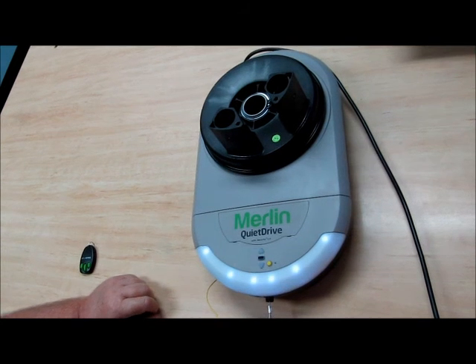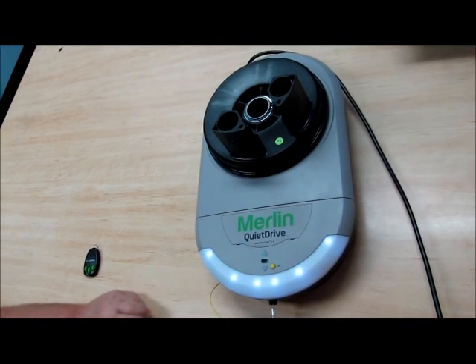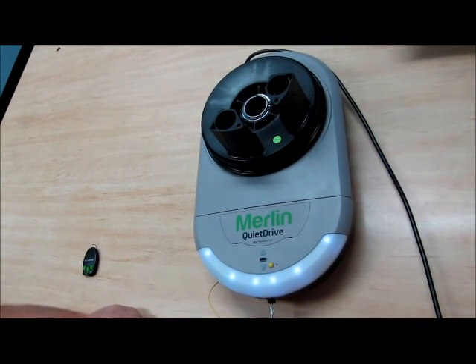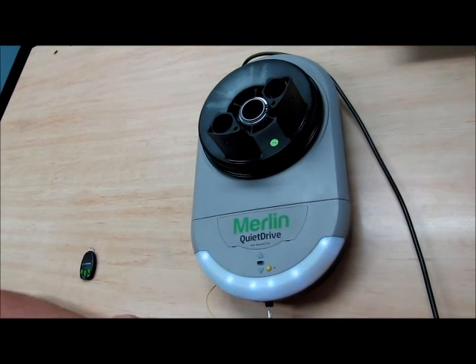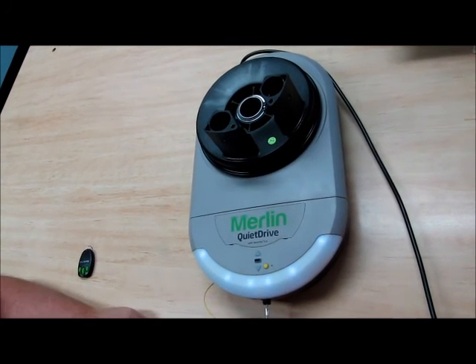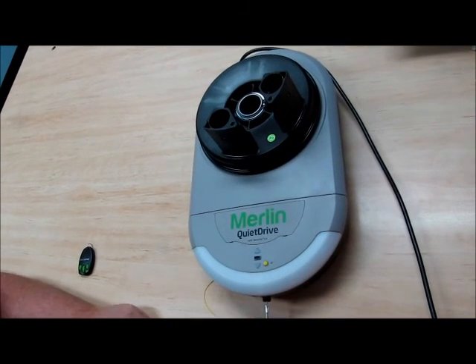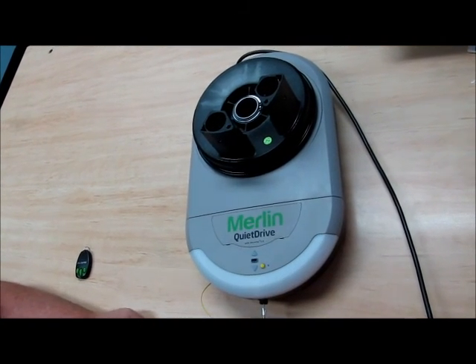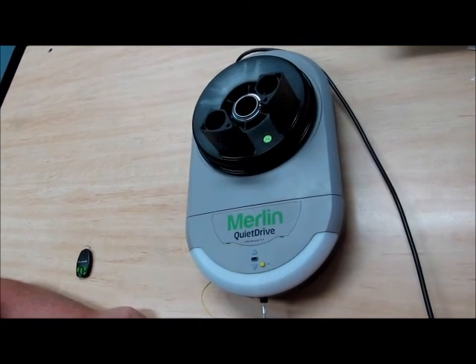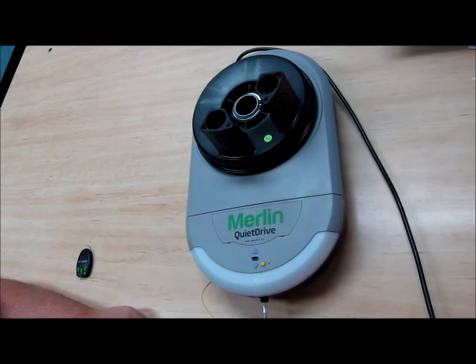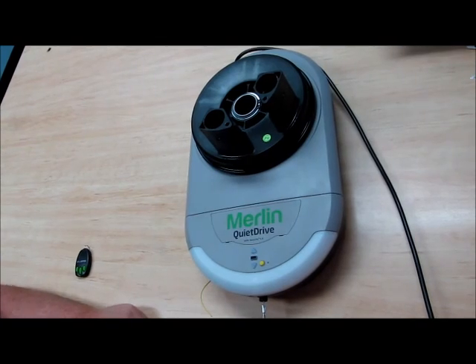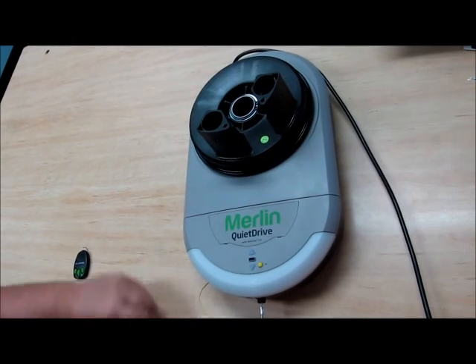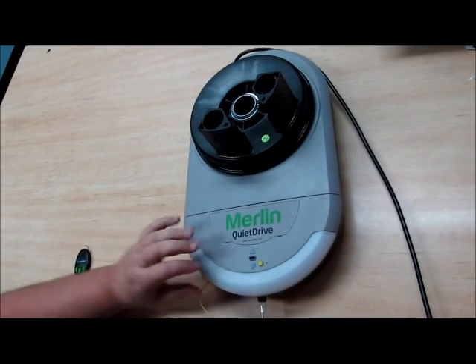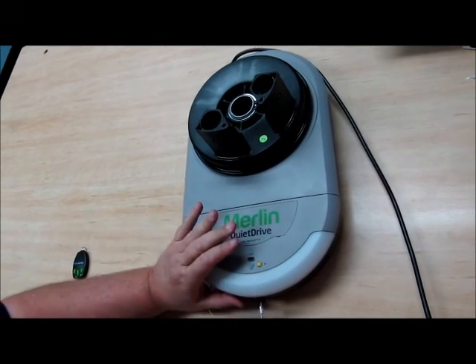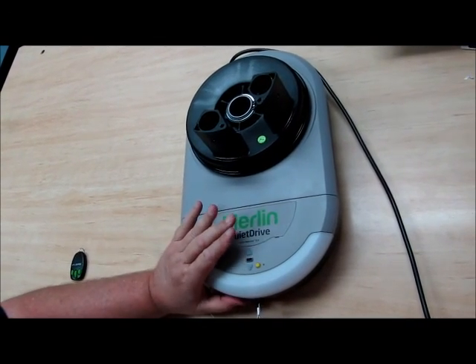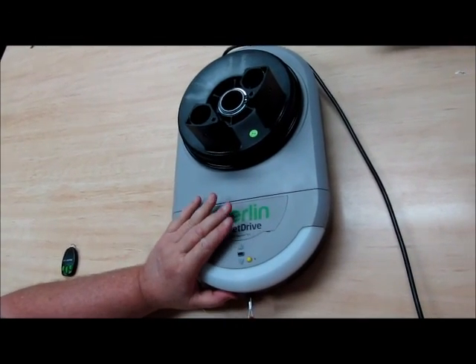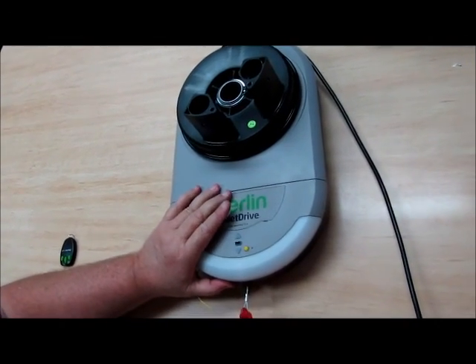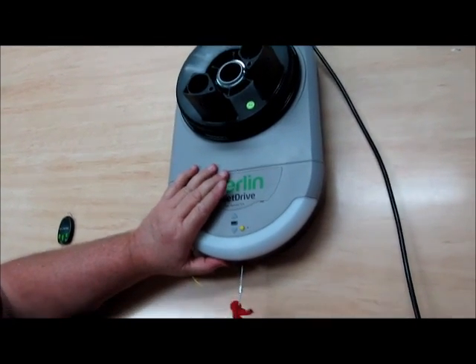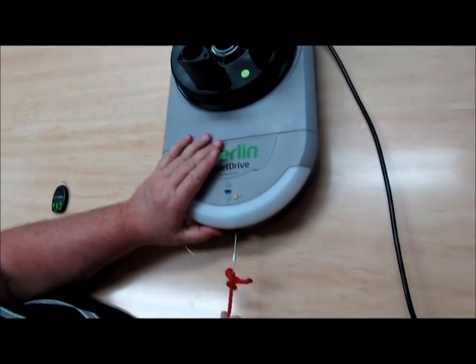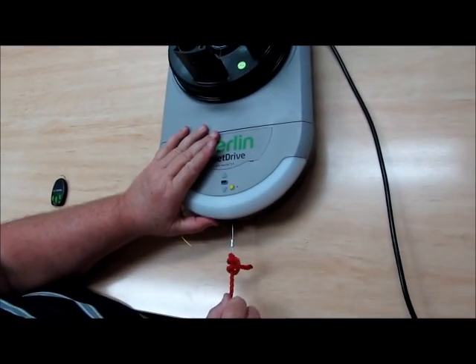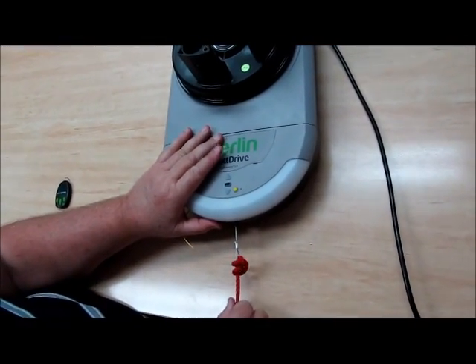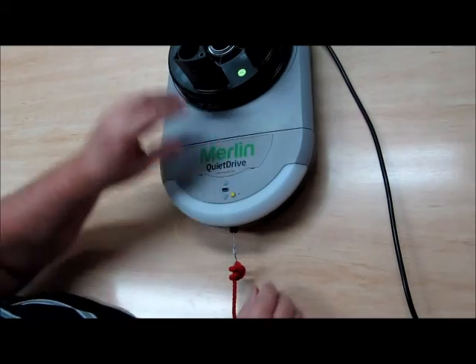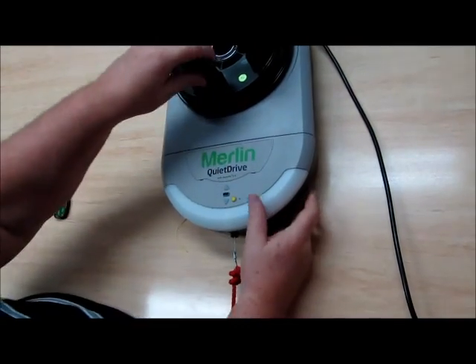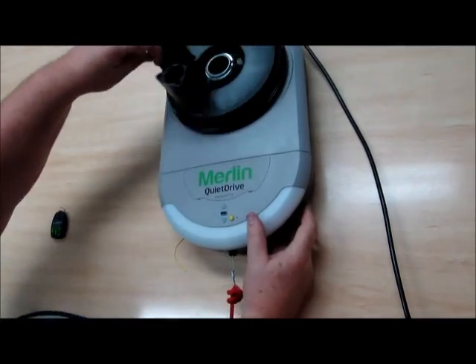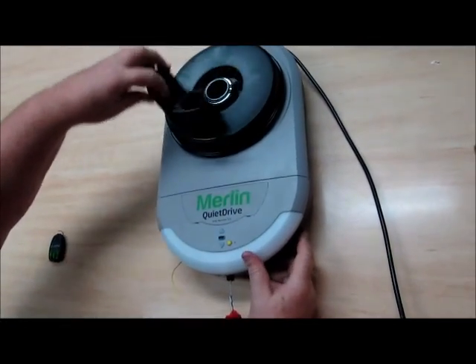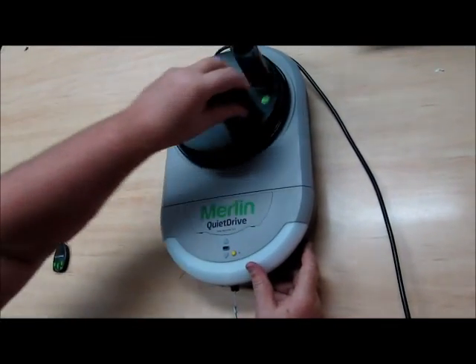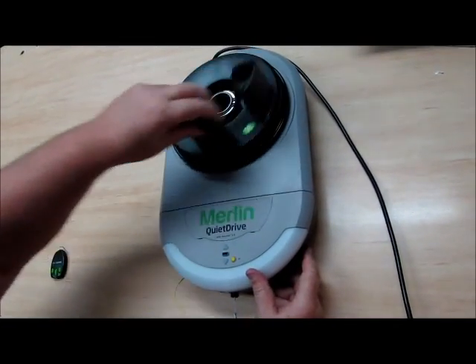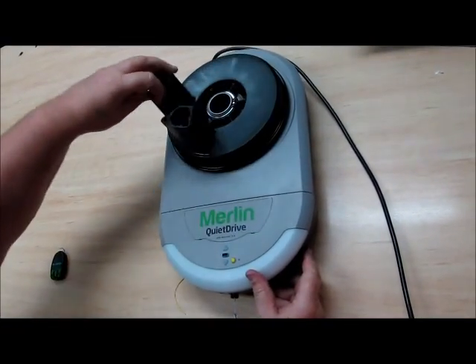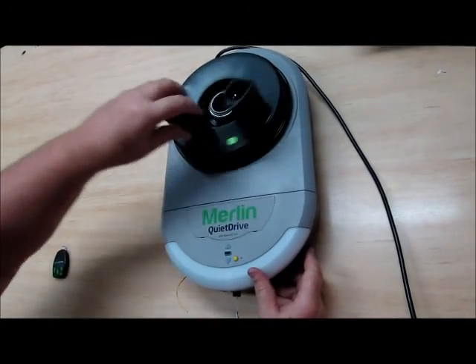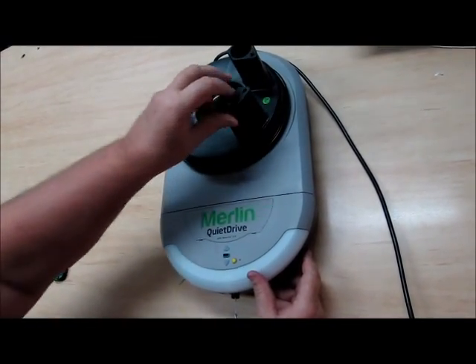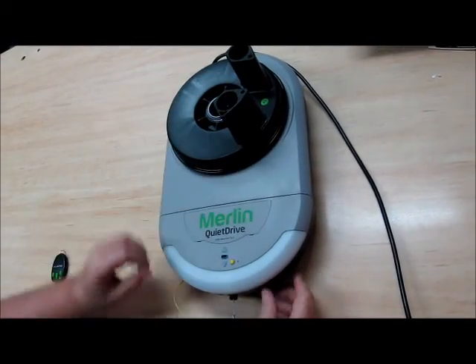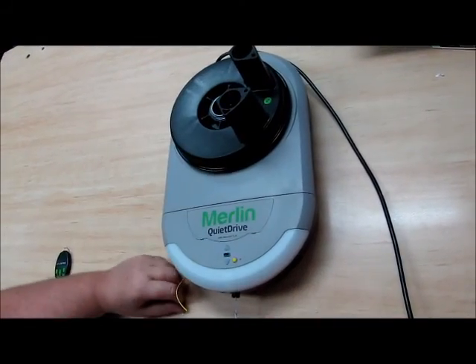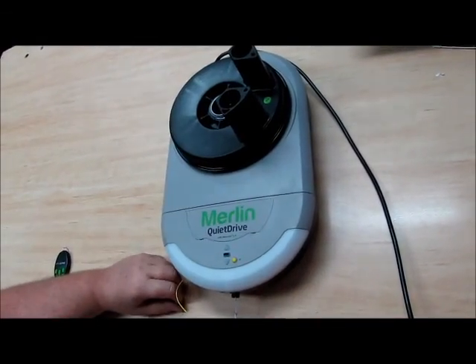In the case of a power failure and you wish to manually operate your door, you pull on the red cord until you hear a click, and that allows your door to free-wheel and open by manual control.